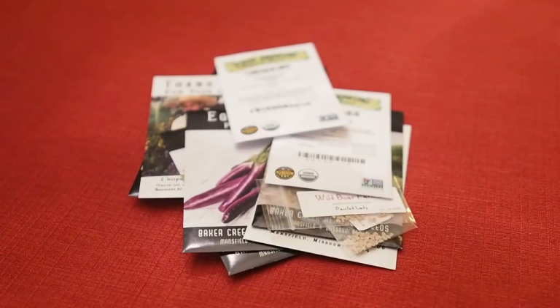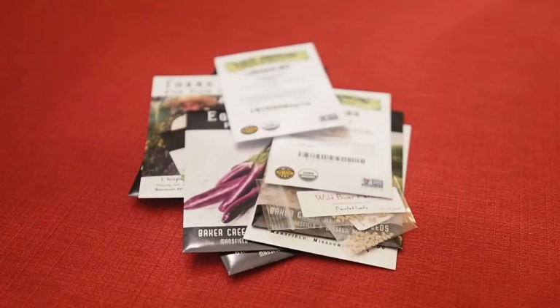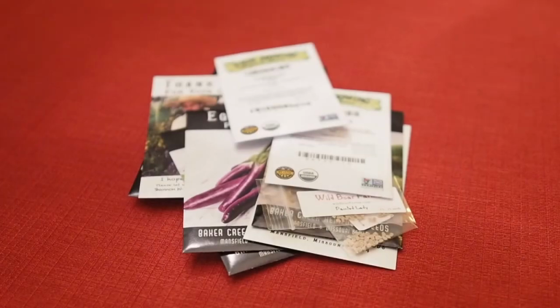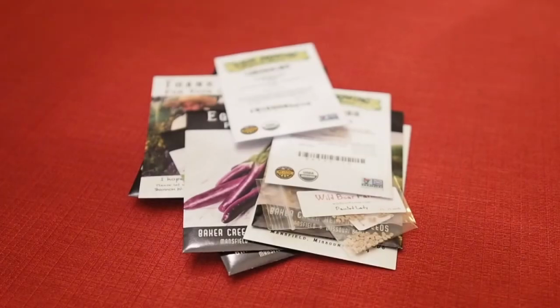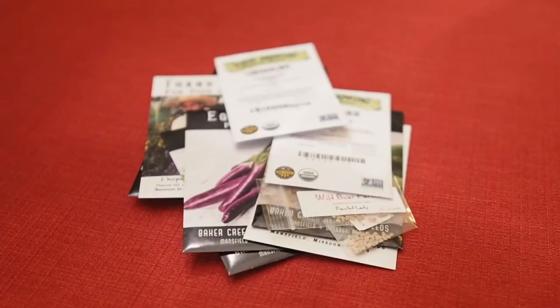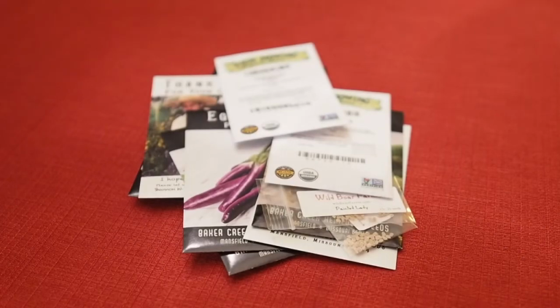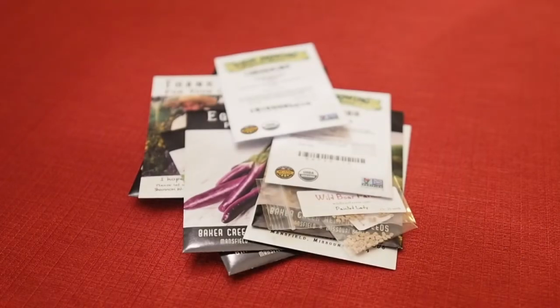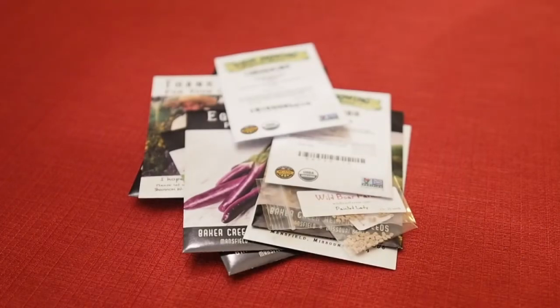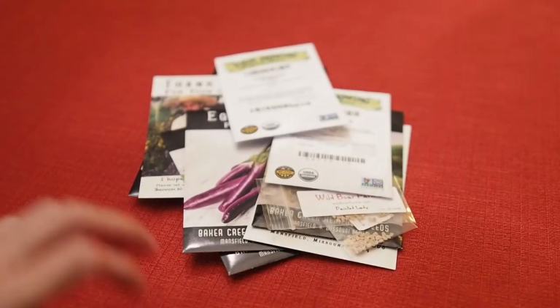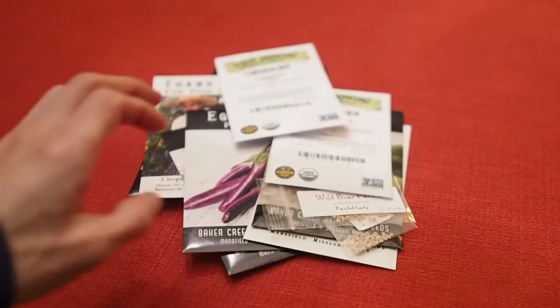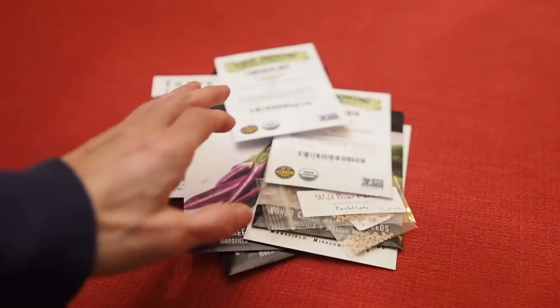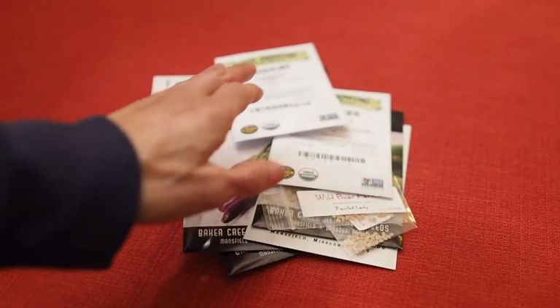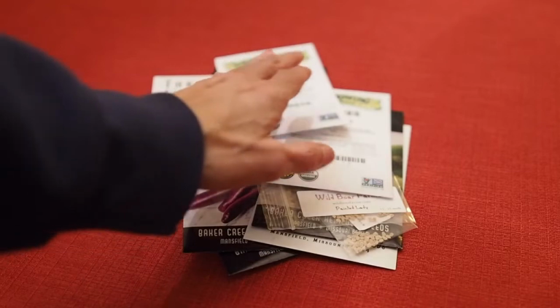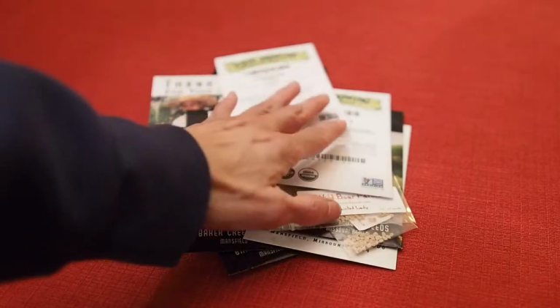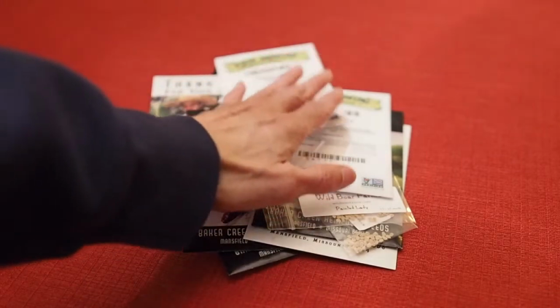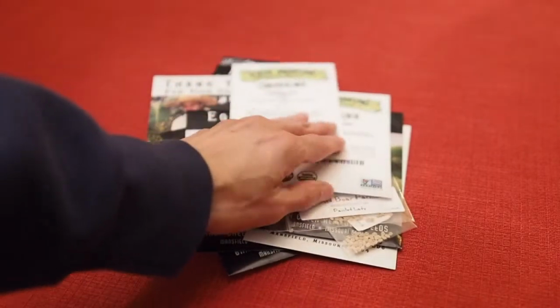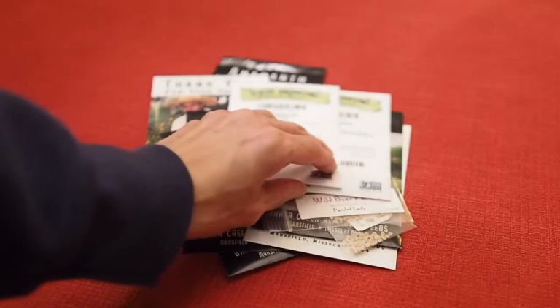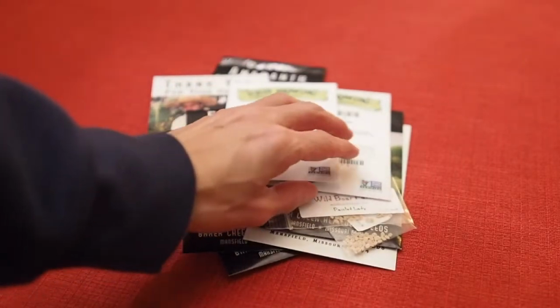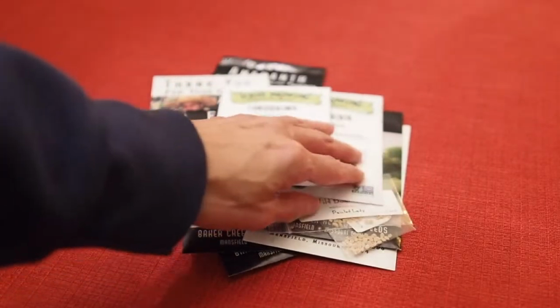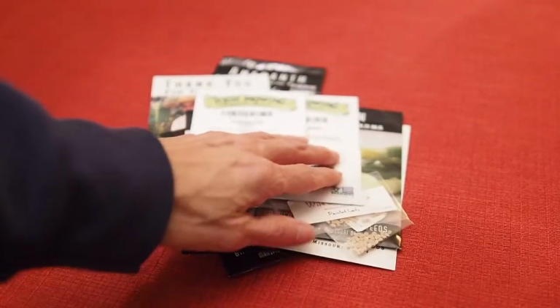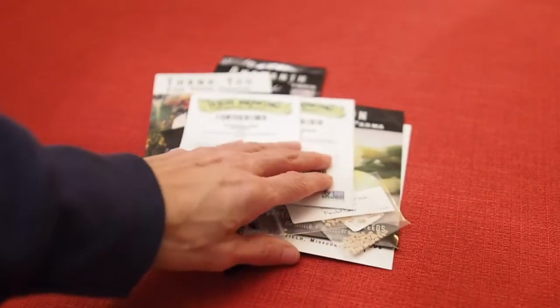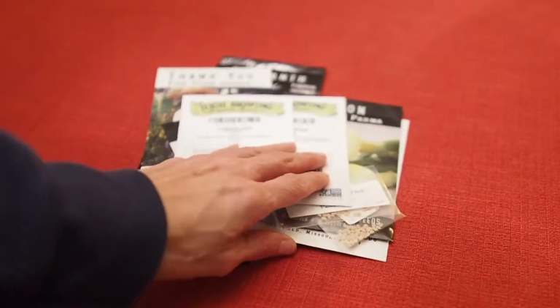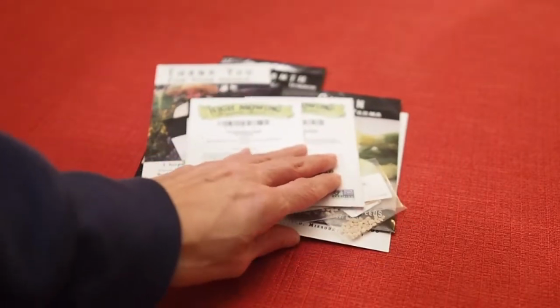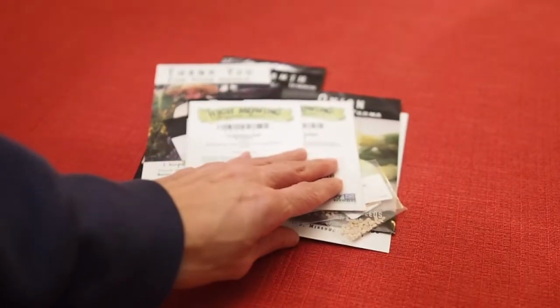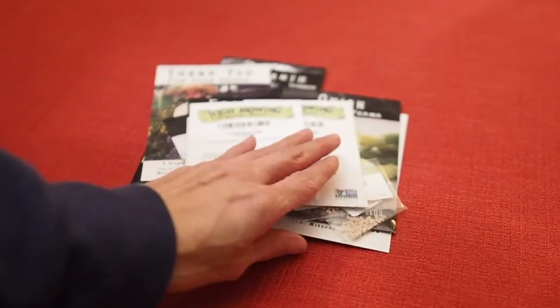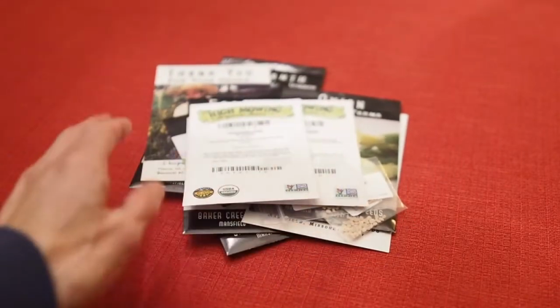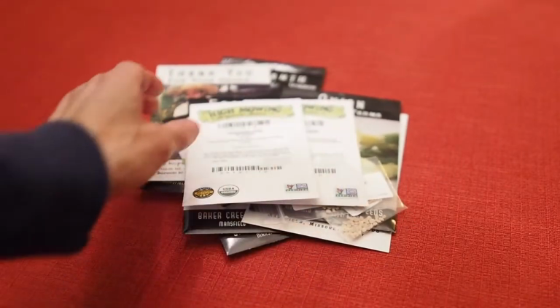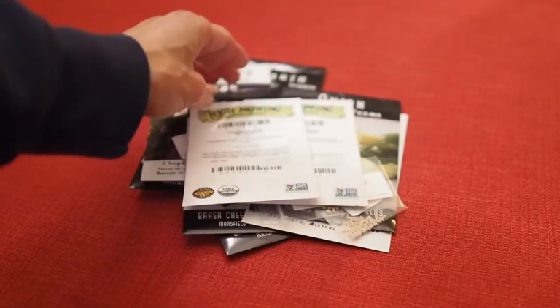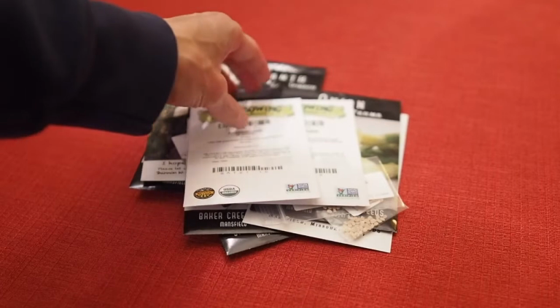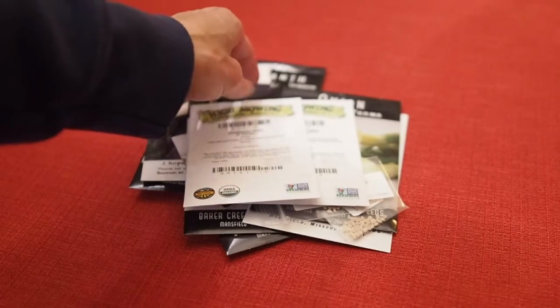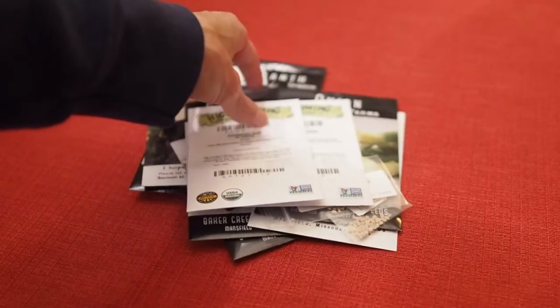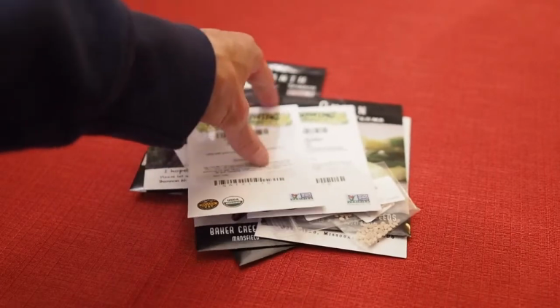Hello and welcome back to Gapy's Garden. Today I wanted to show you some of the seeds that I ordered this year. I do a ton of seed swaps so I don't order a whole lot of seeds, but I do like to order some every year.